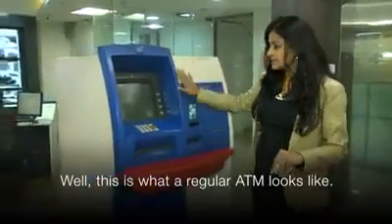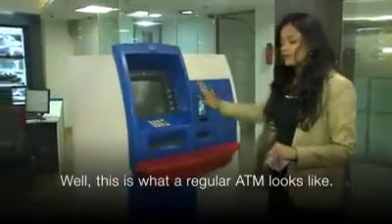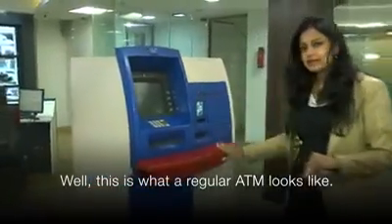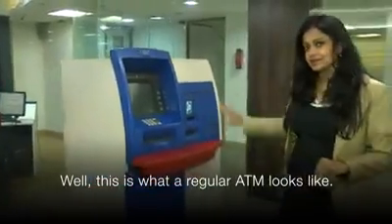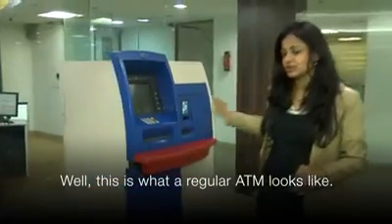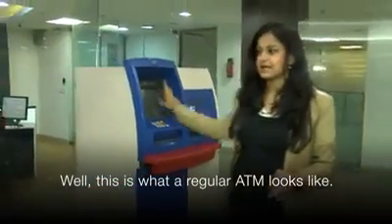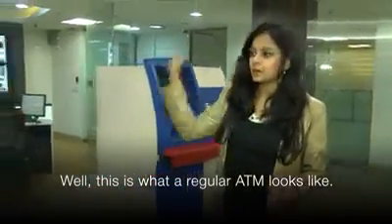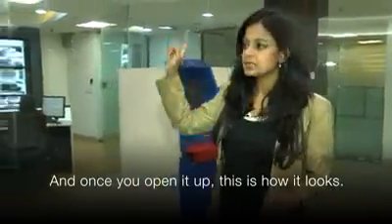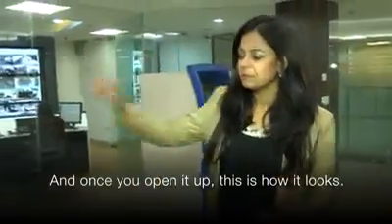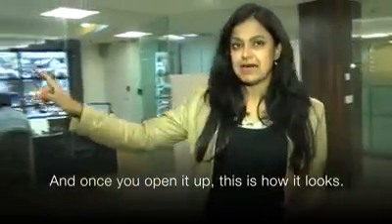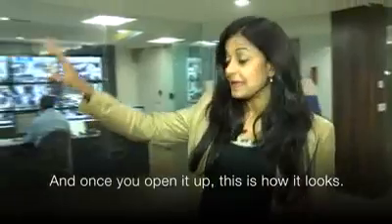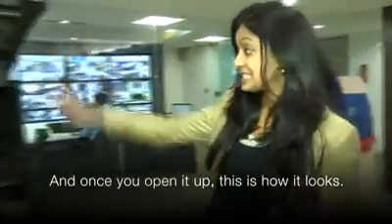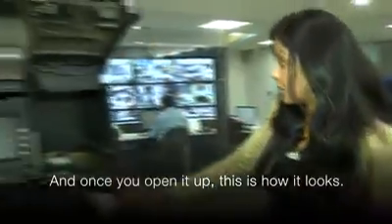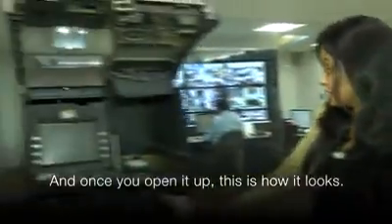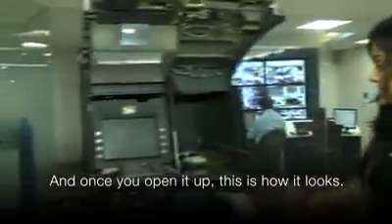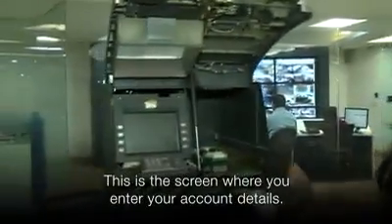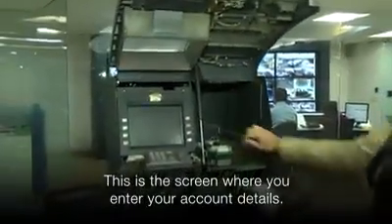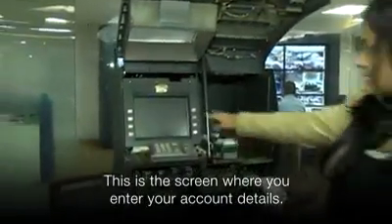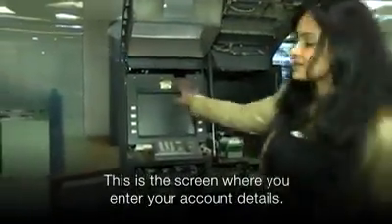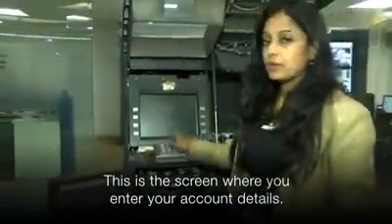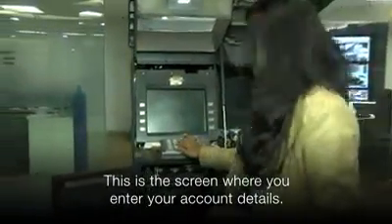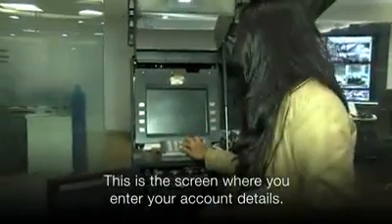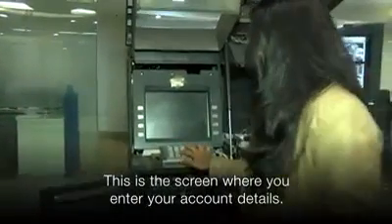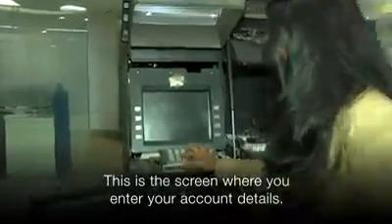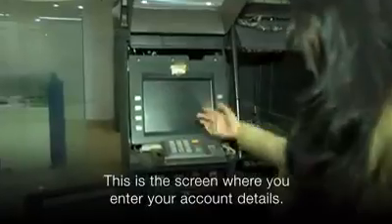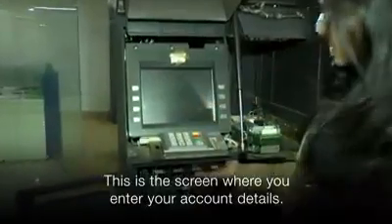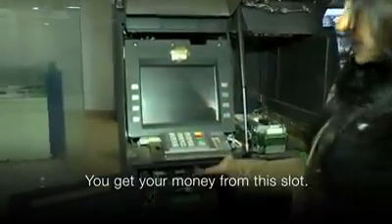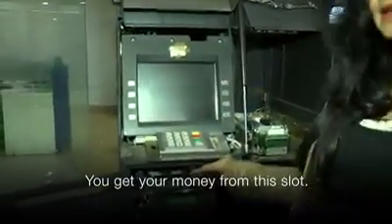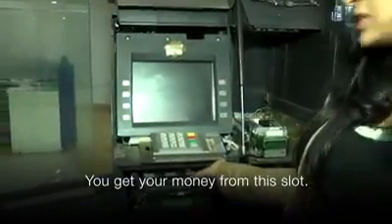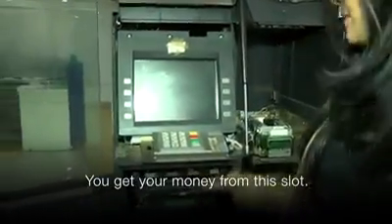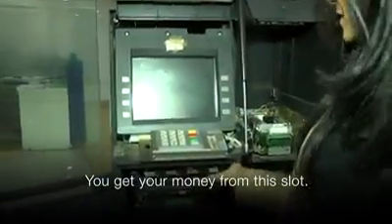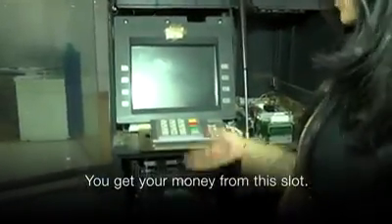This is what a regular ATM machine looks like, and once you open it up, this is how it looks. You can see here the screen where you enter your account details, and technically the money should come out of this slot.